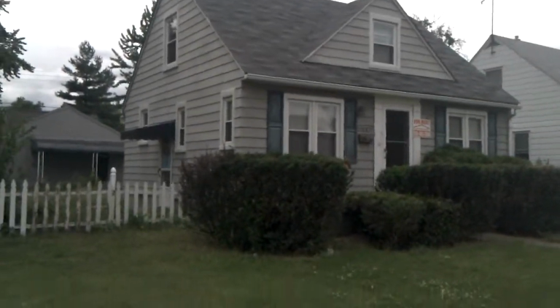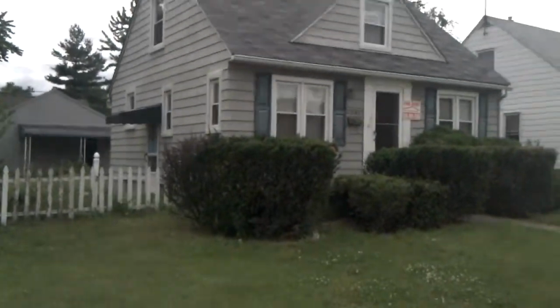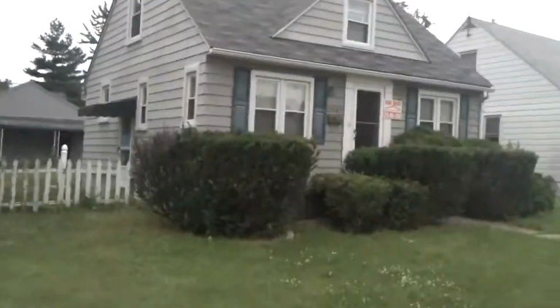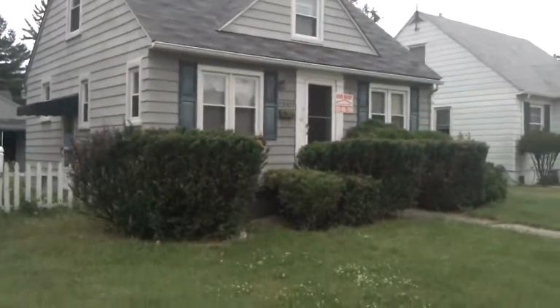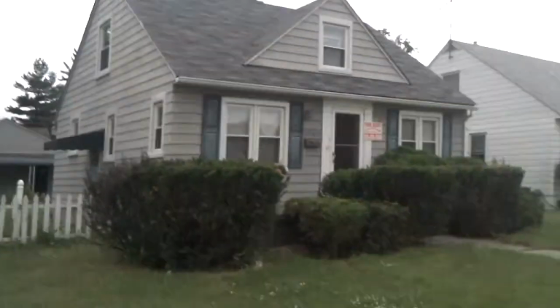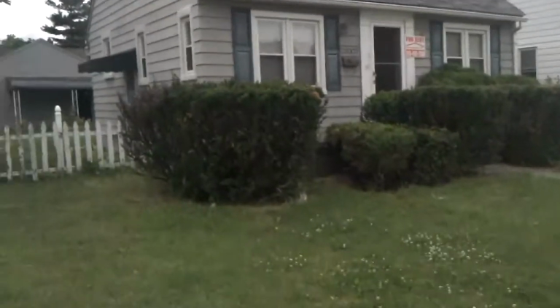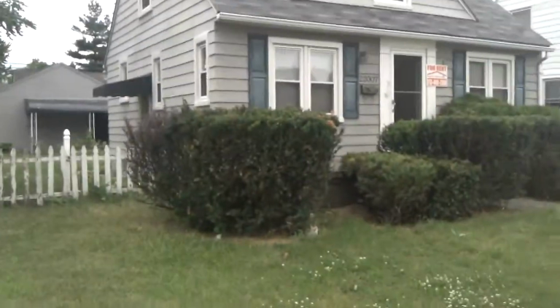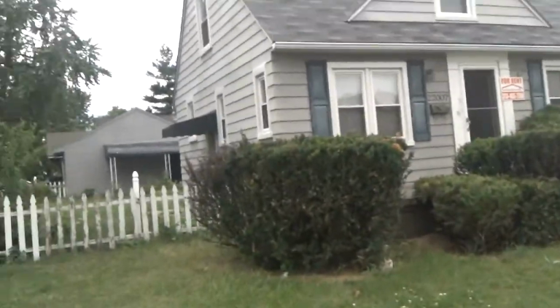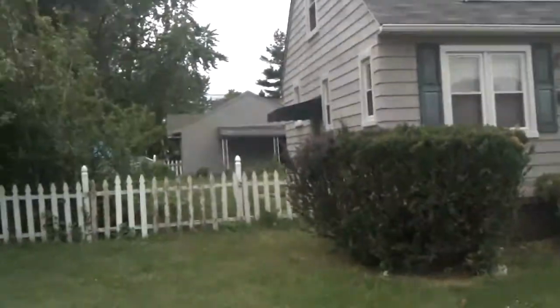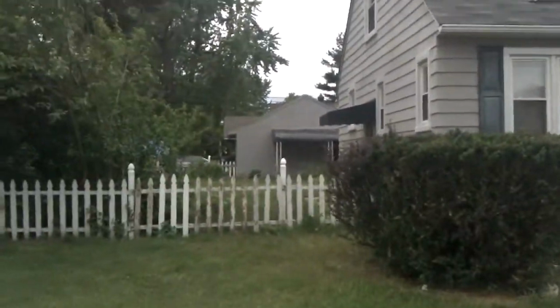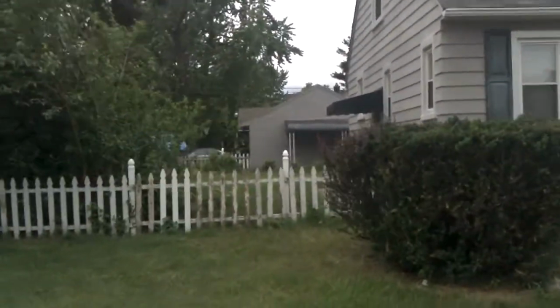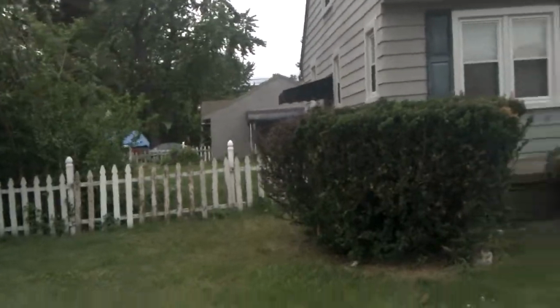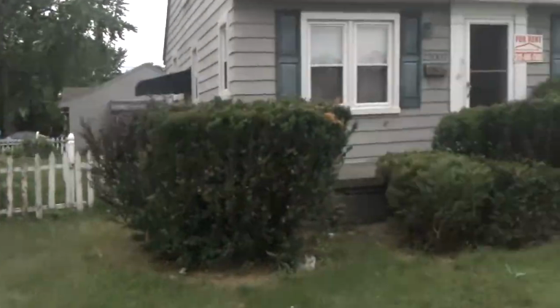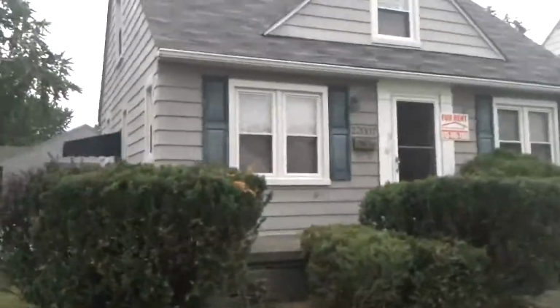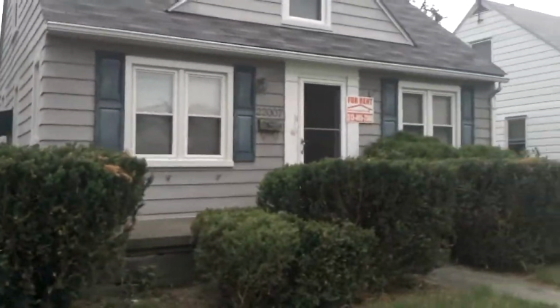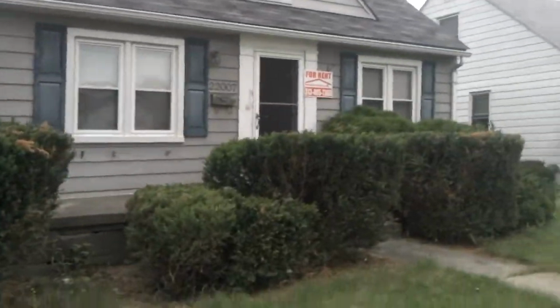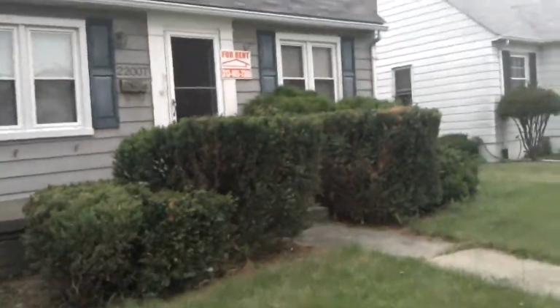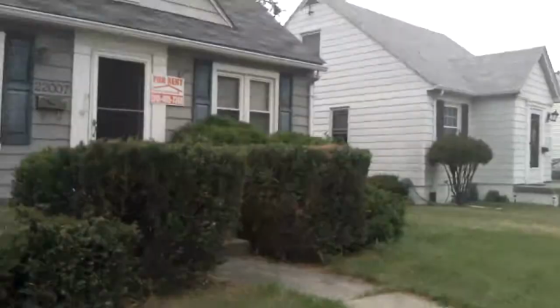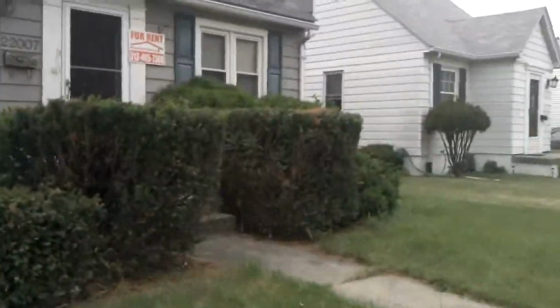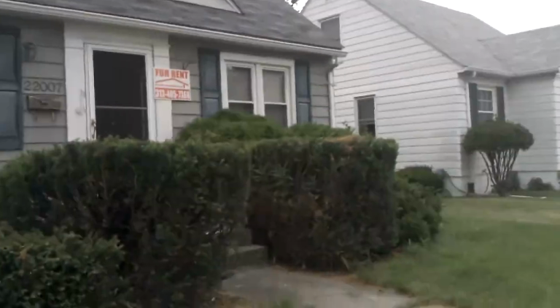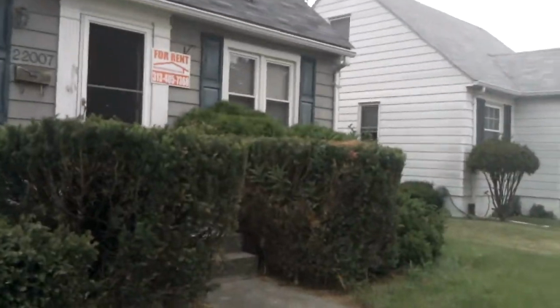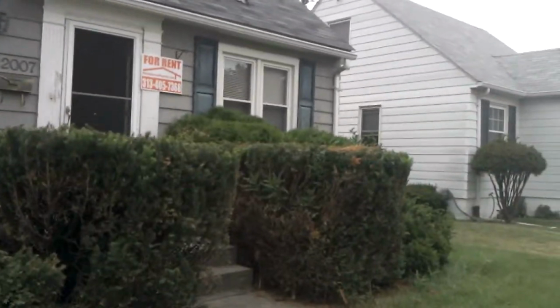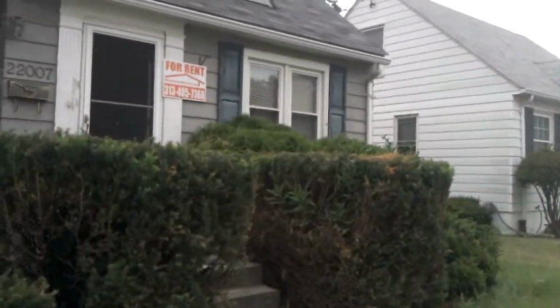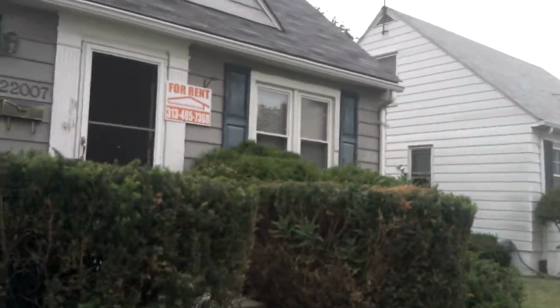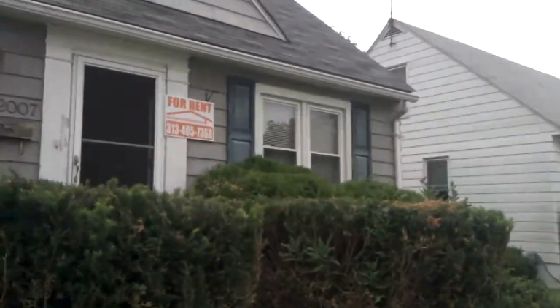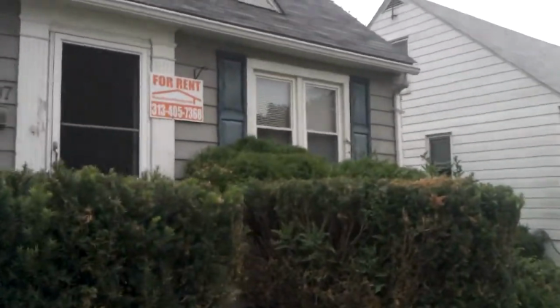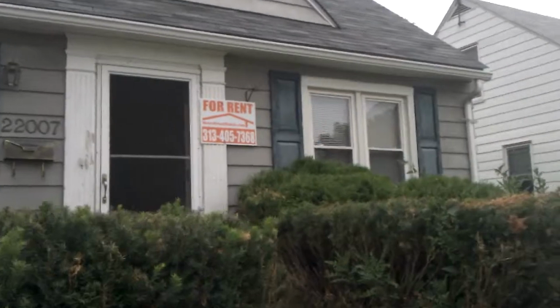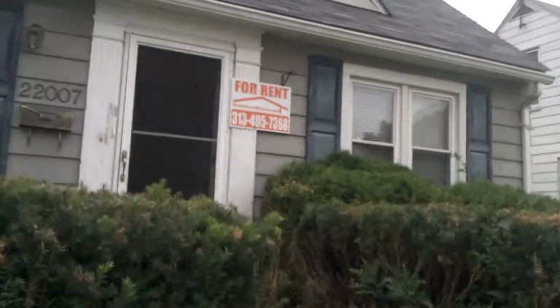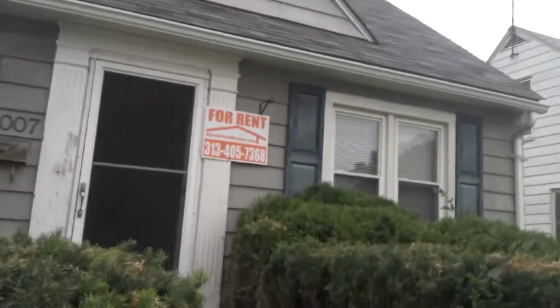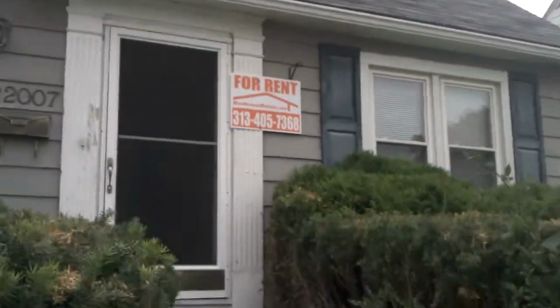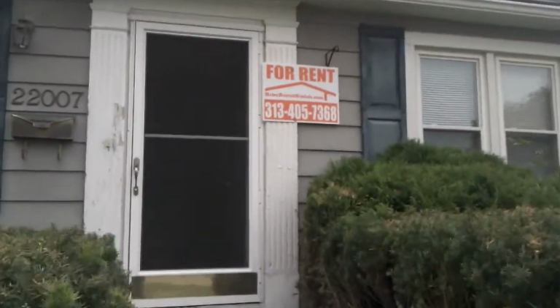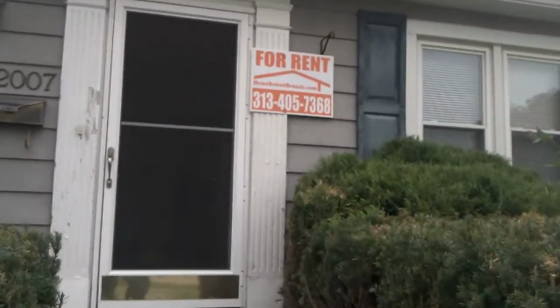This is Bill coming to you again from MetroDetroitRentals.com. Today we're over at one of our new properties, 22007 Nevada, over here in East Pointe.